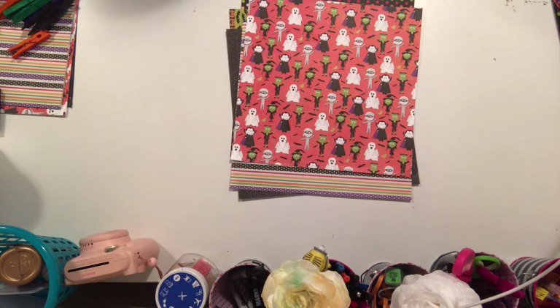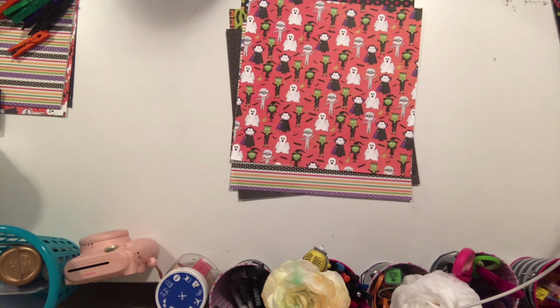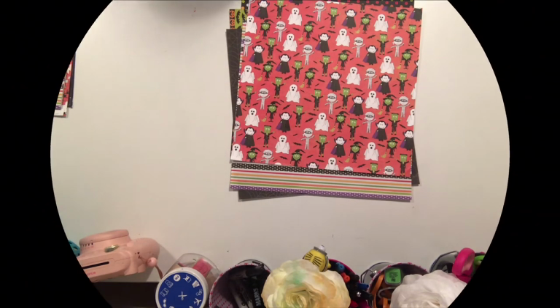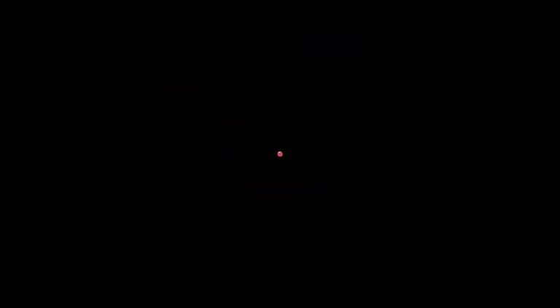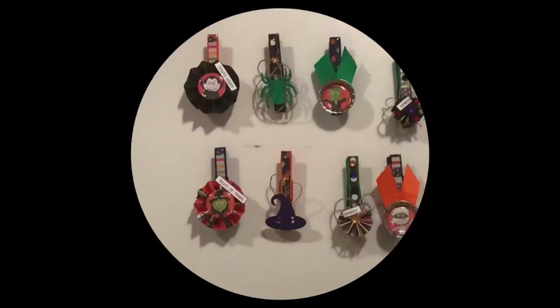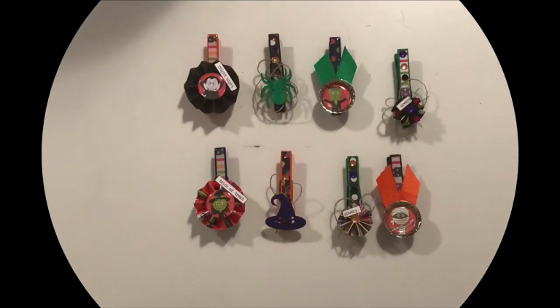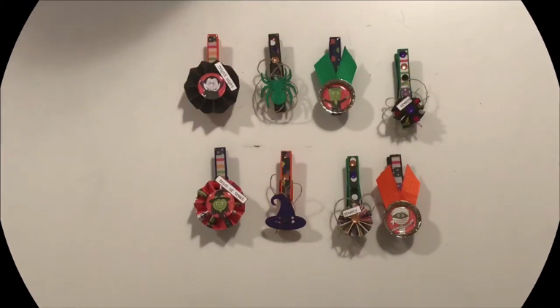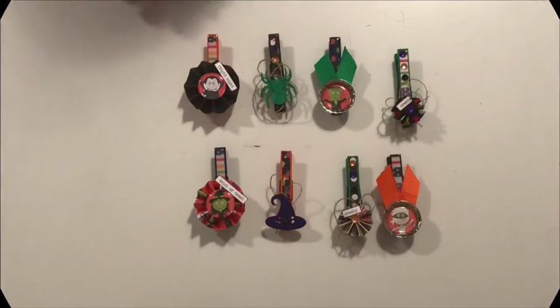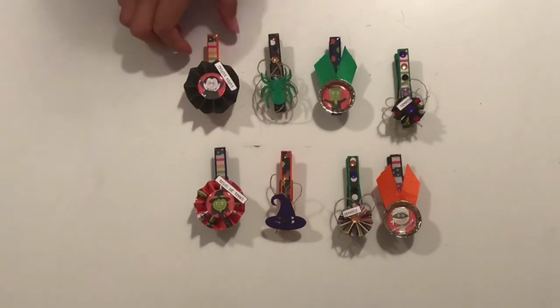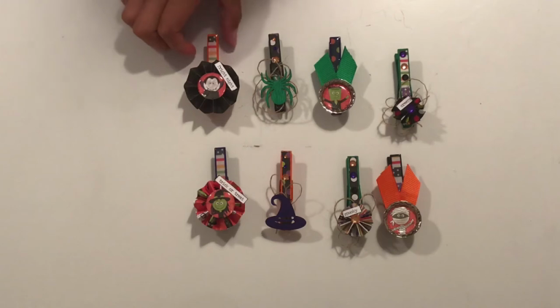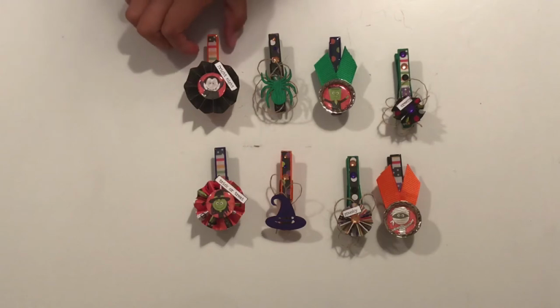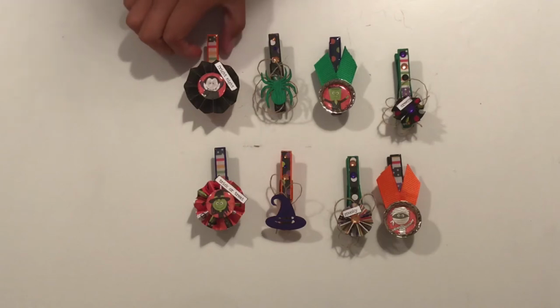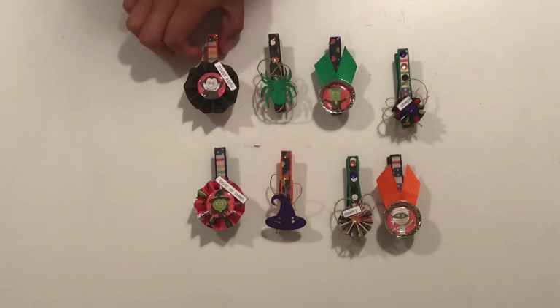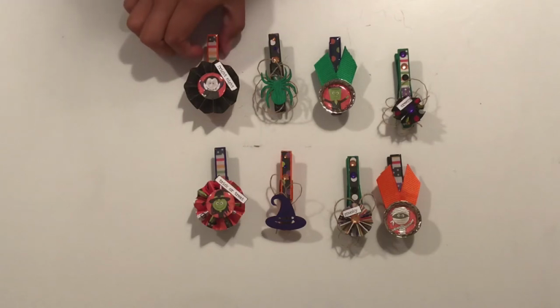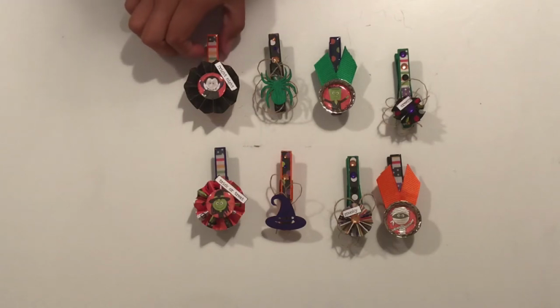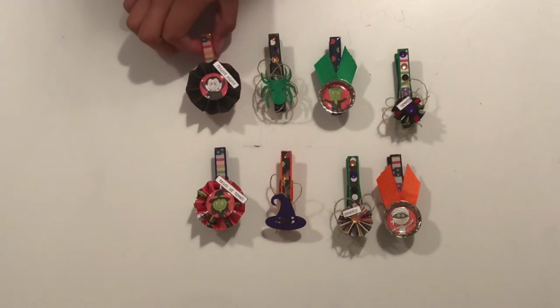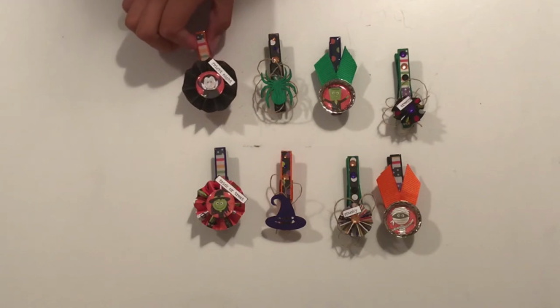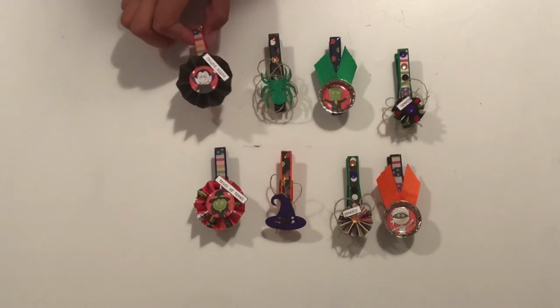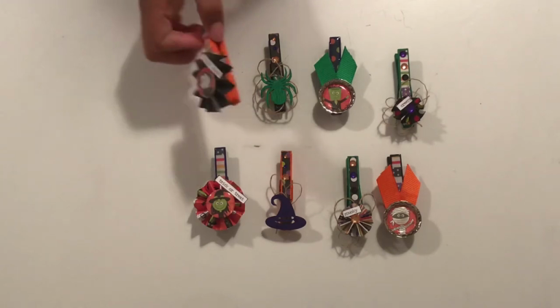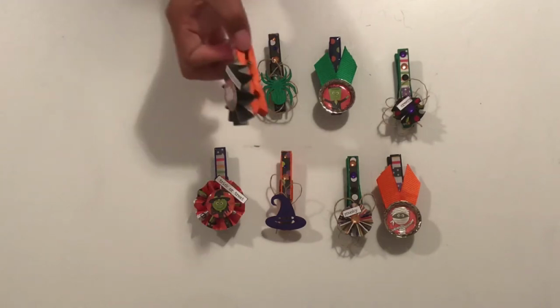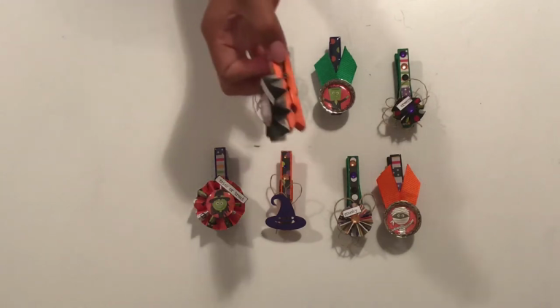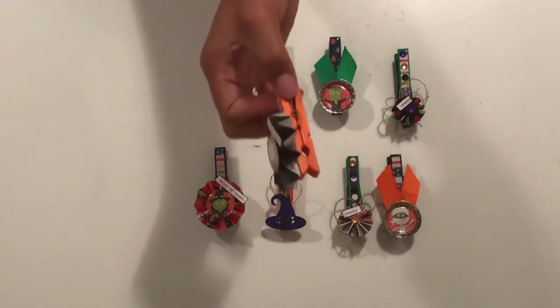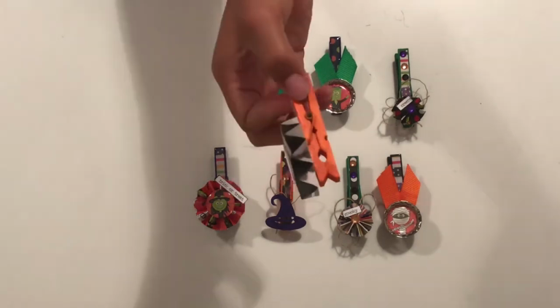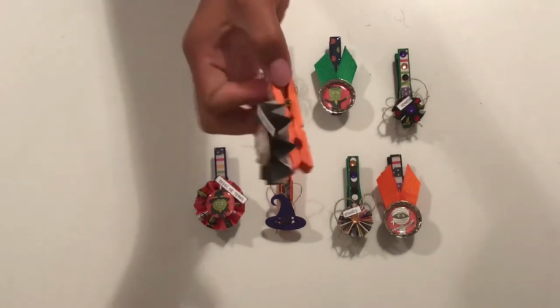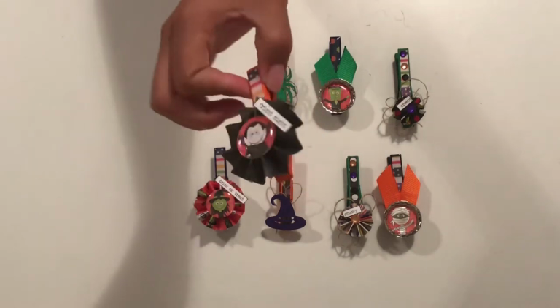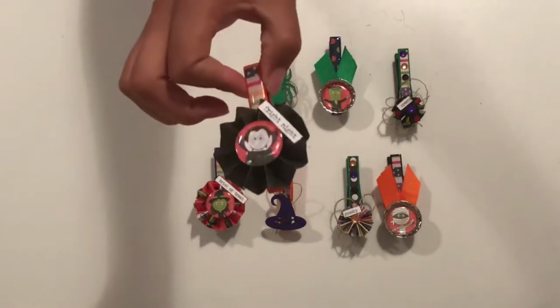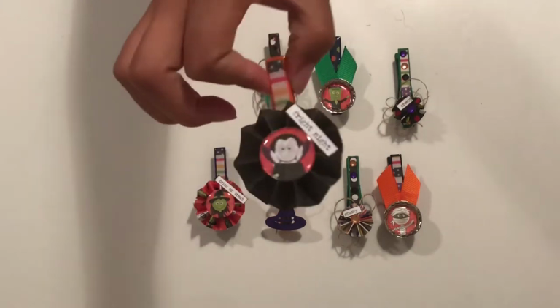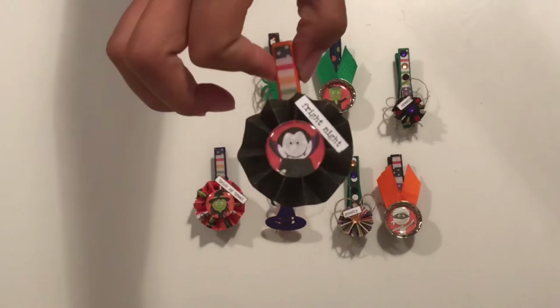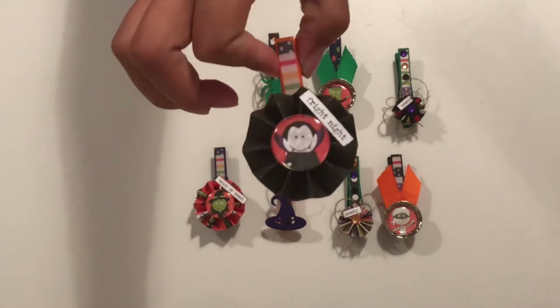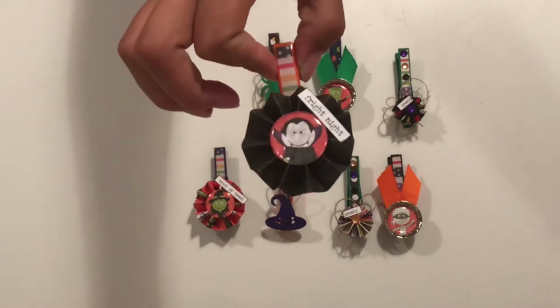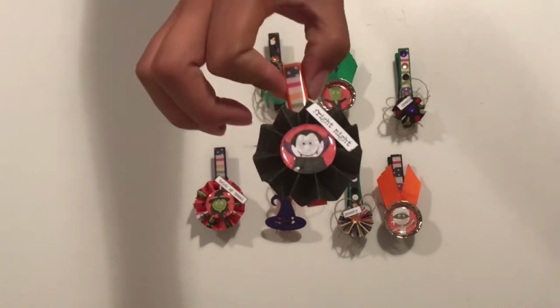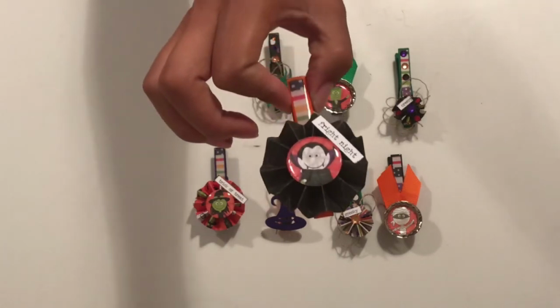Let's get to the clothespins. I made a total of 8 clothespins, which is 2 sets.